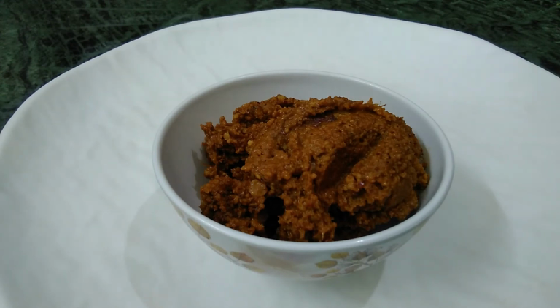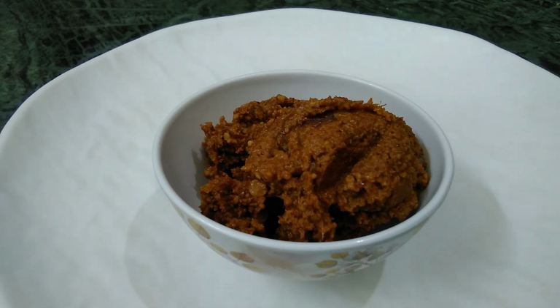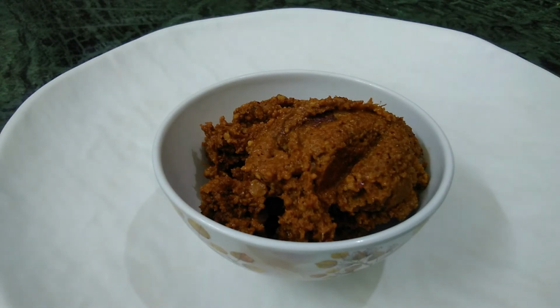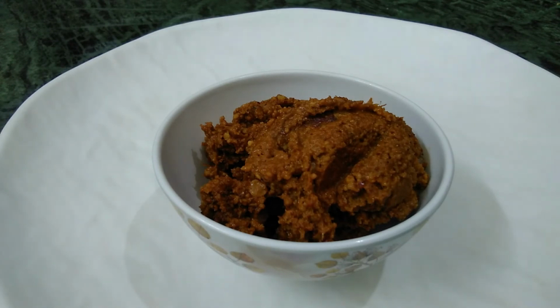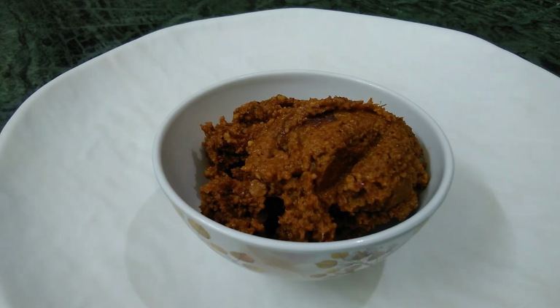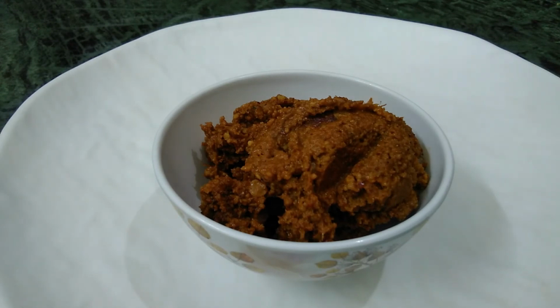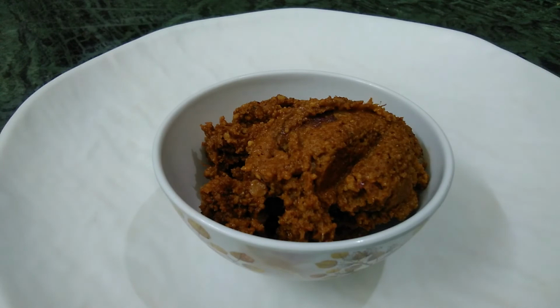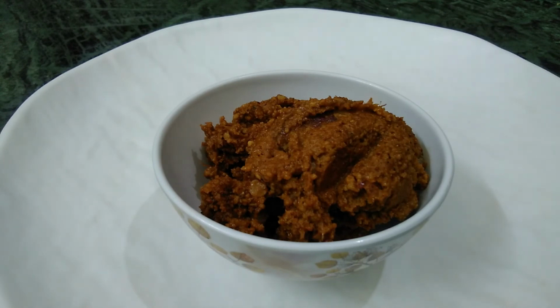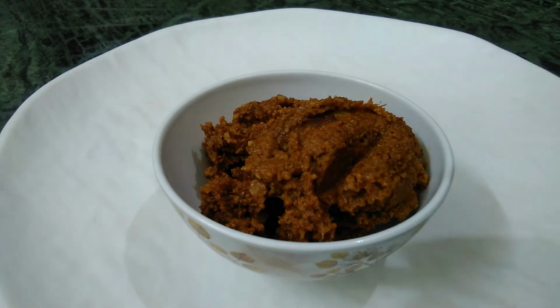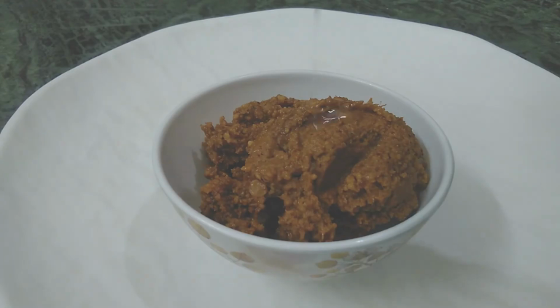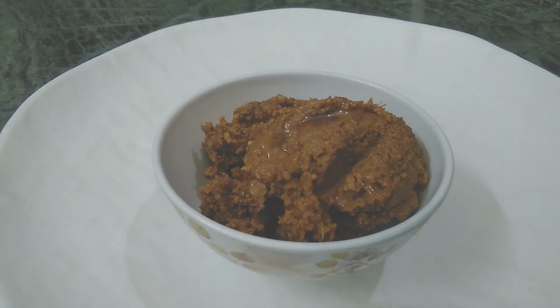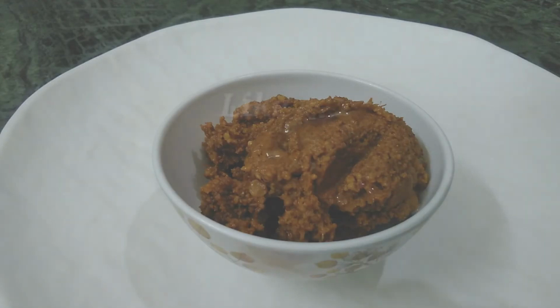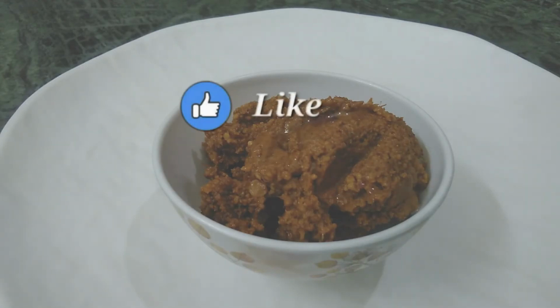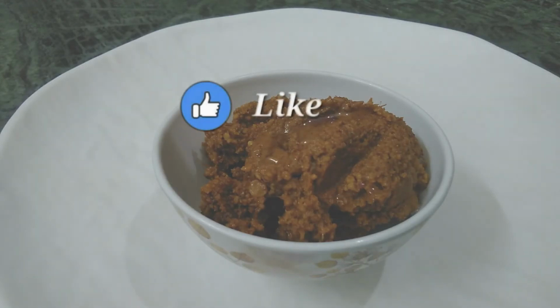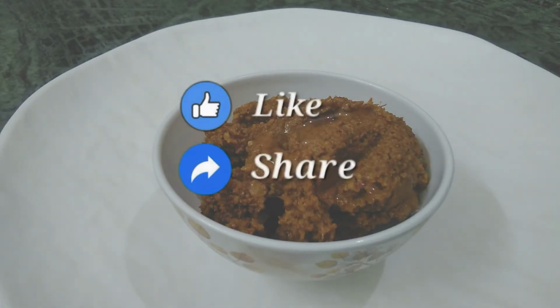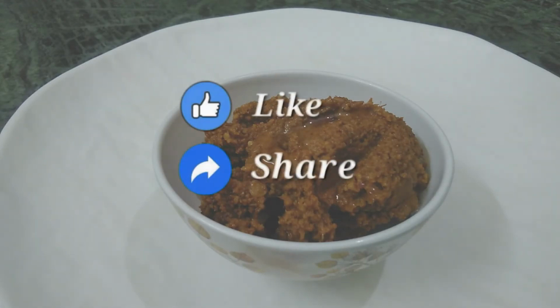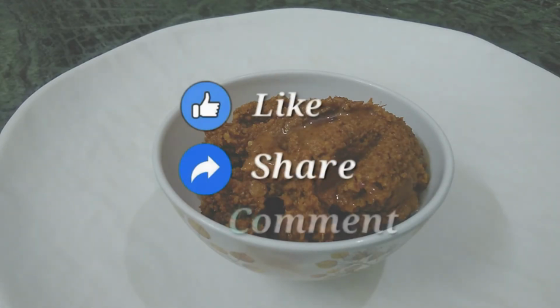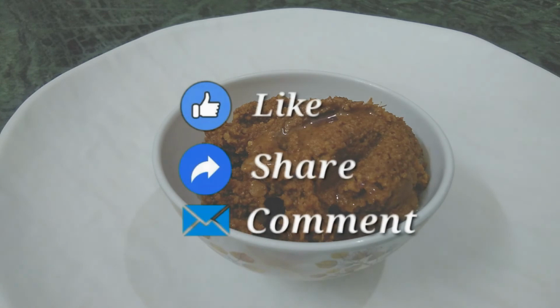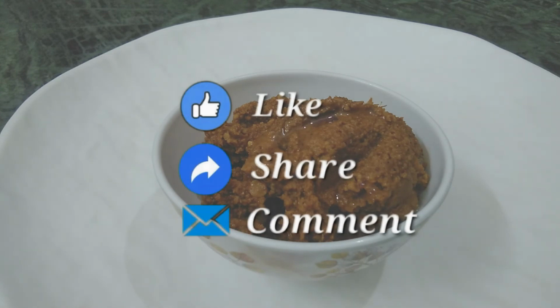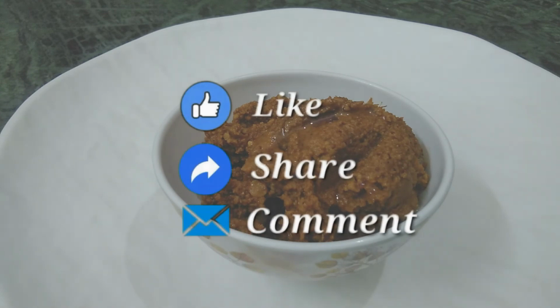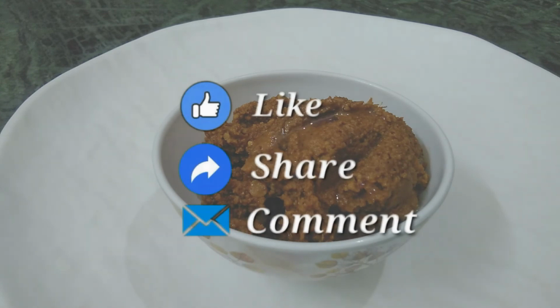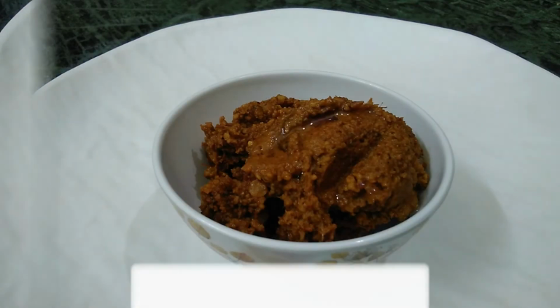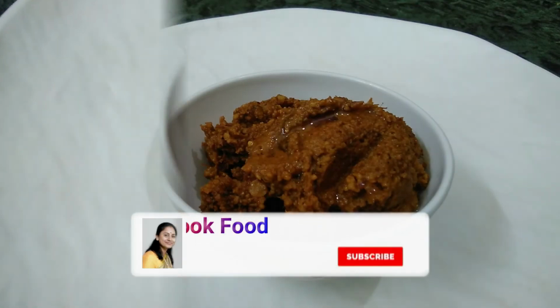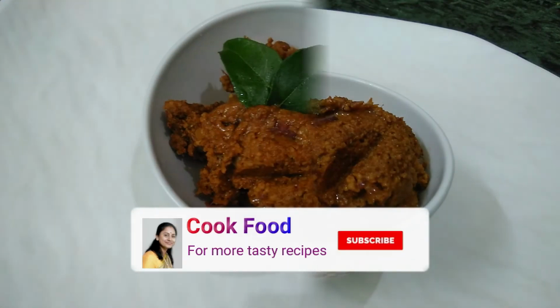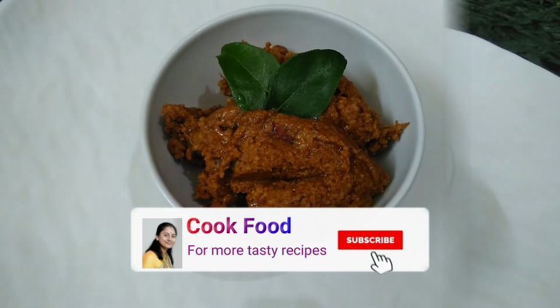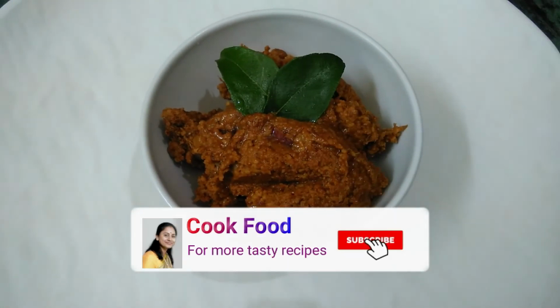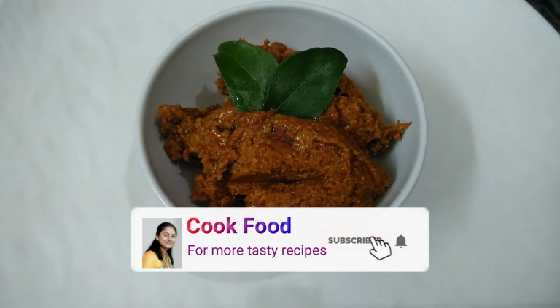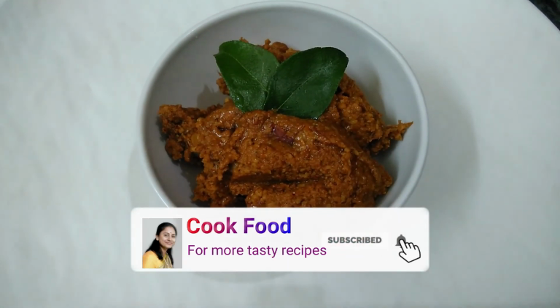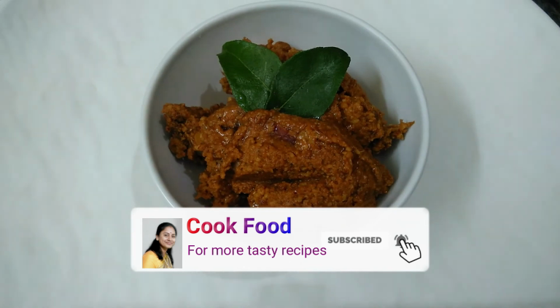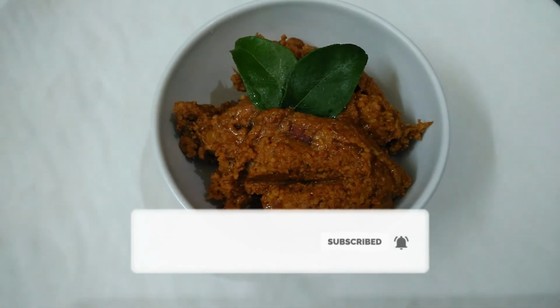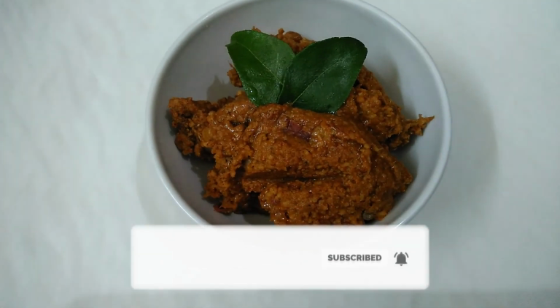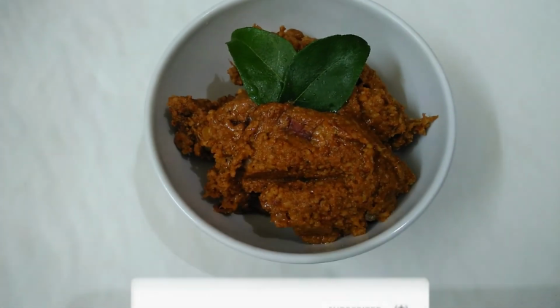I hope you enjoyed this recipe. Please like this recipe and share it with your friends and family. Please comment and subscribe to my channel. Bye!